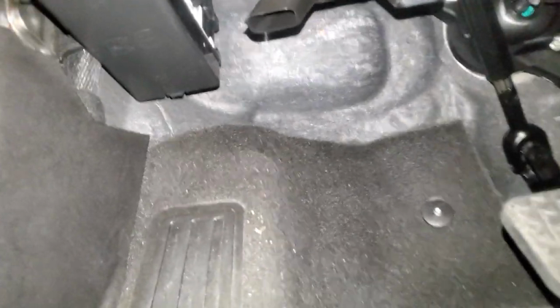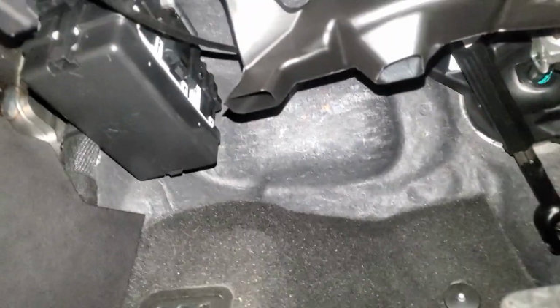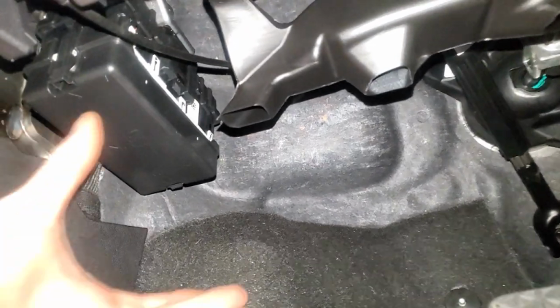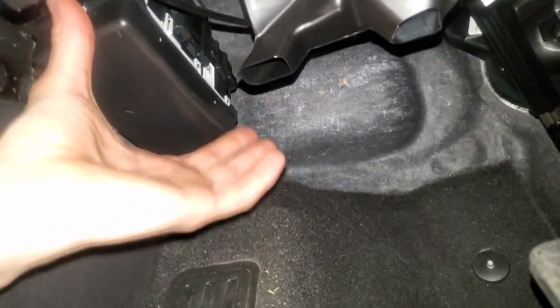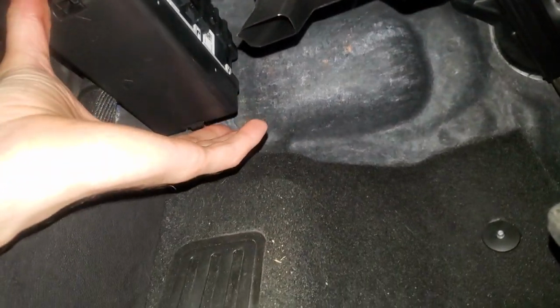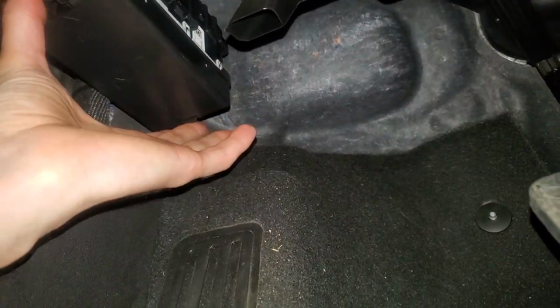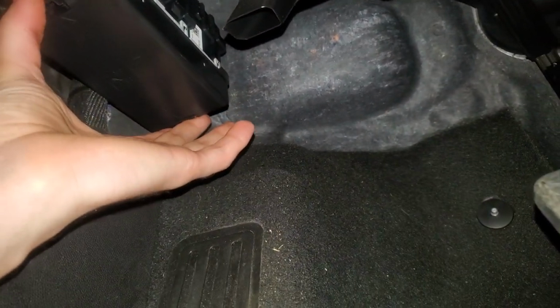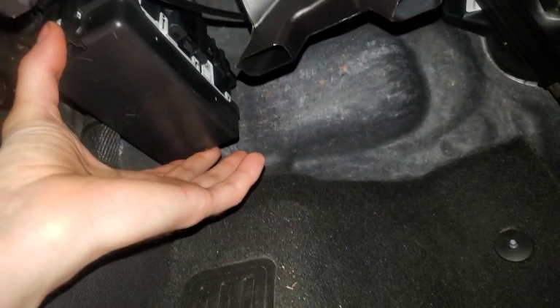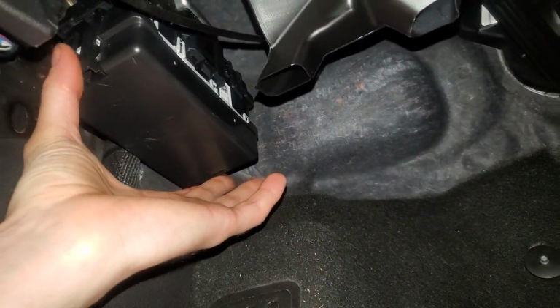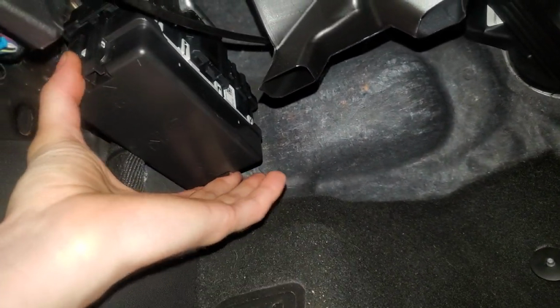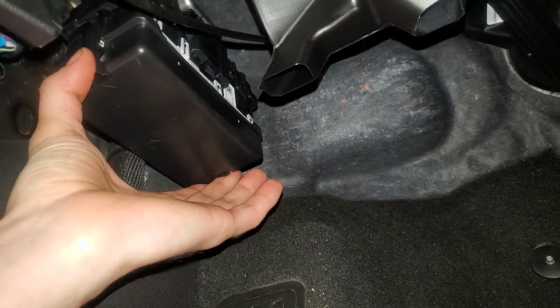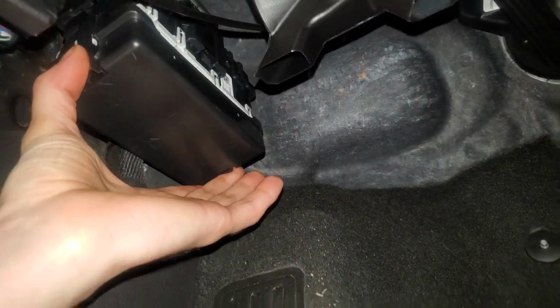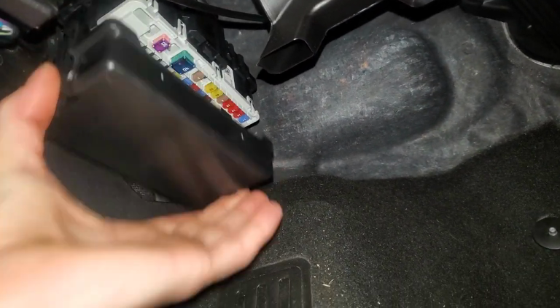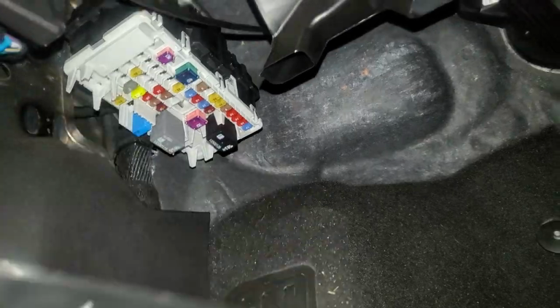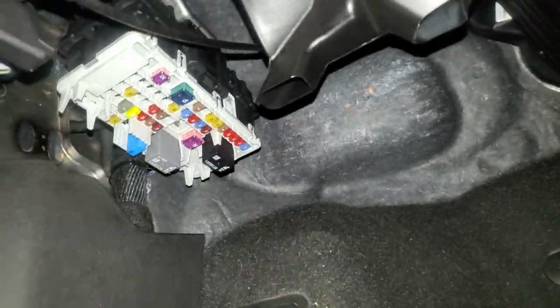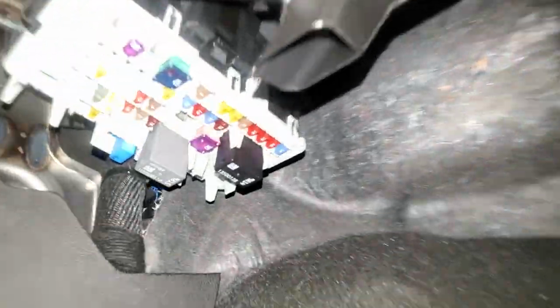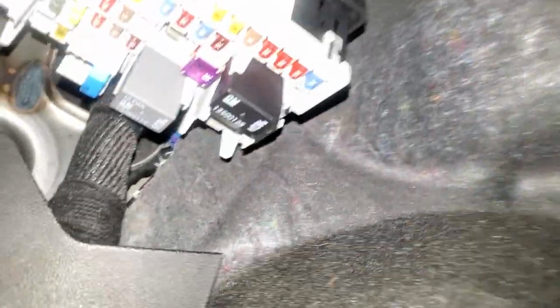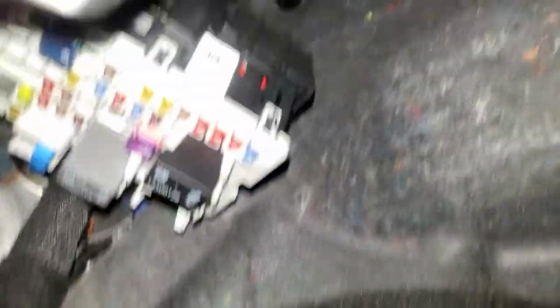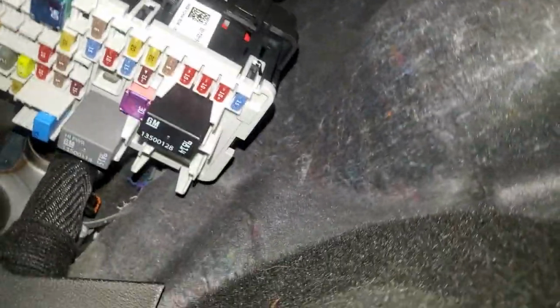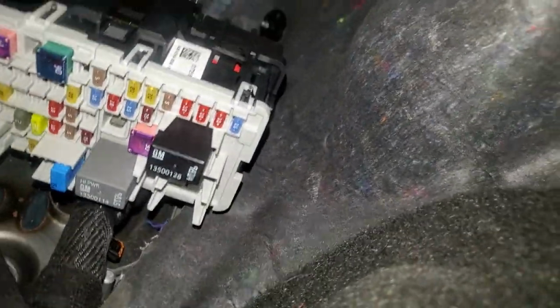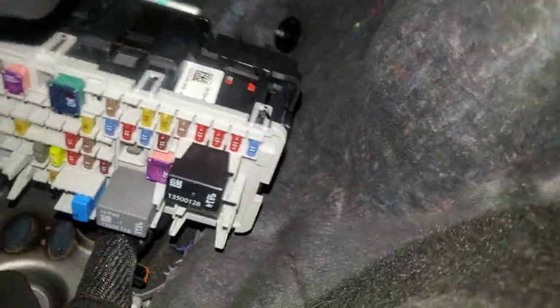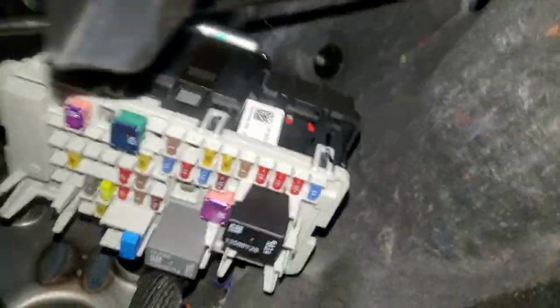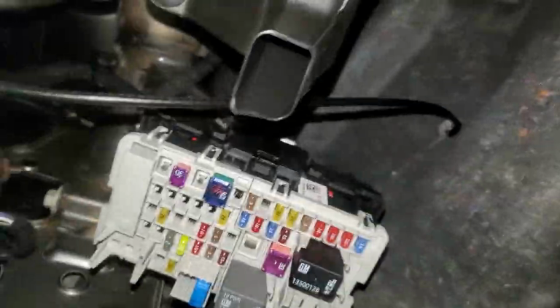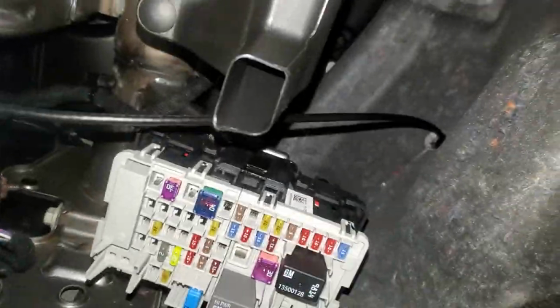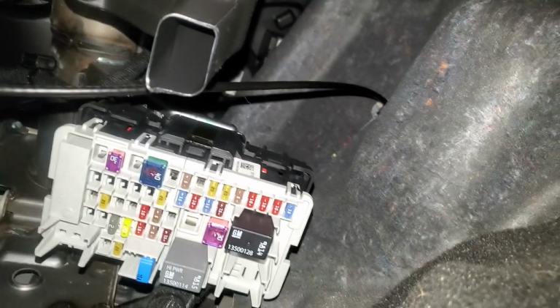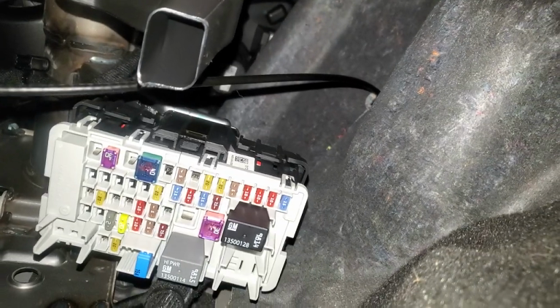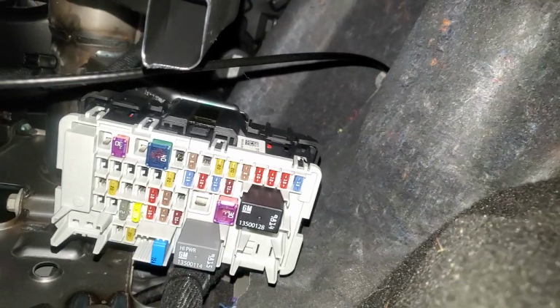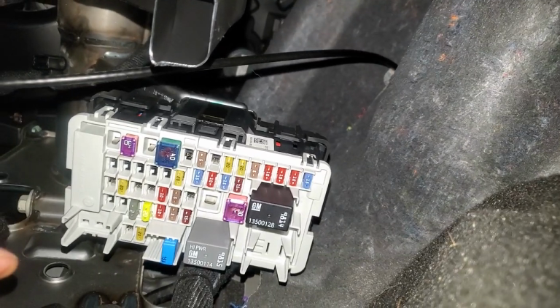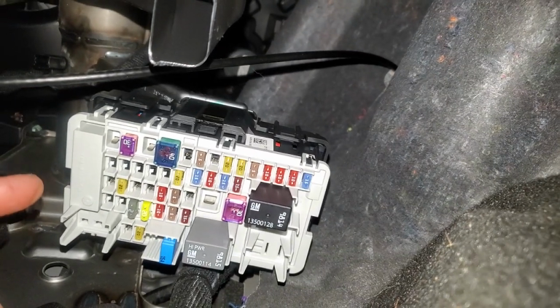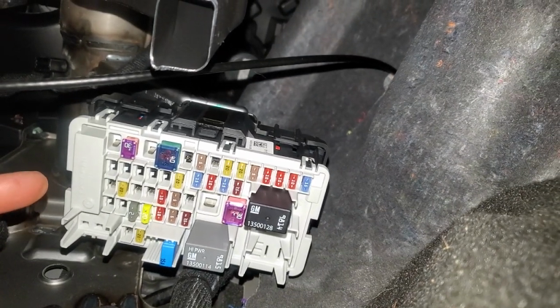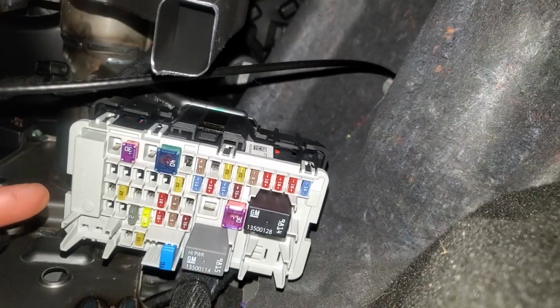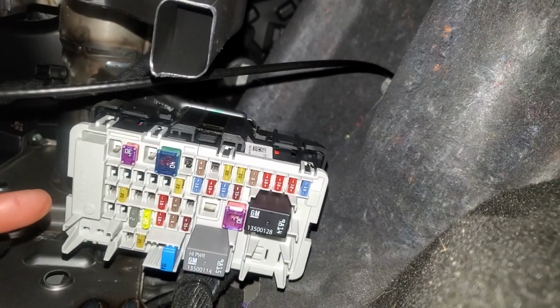Go ahead and just pinch the tabs on either side and pull straight down. This is going to reveal a number of important fuses. Now in no particular order, first we'll talk about the inverter fuse.